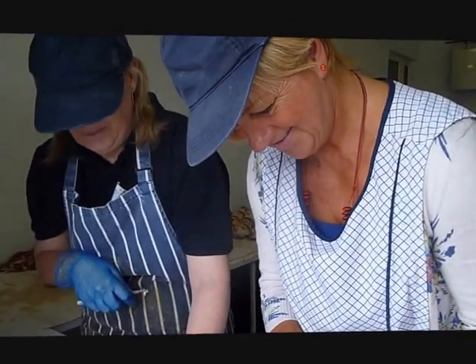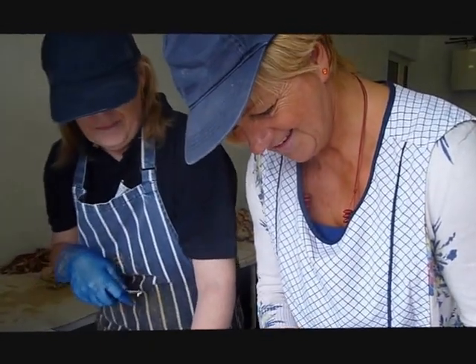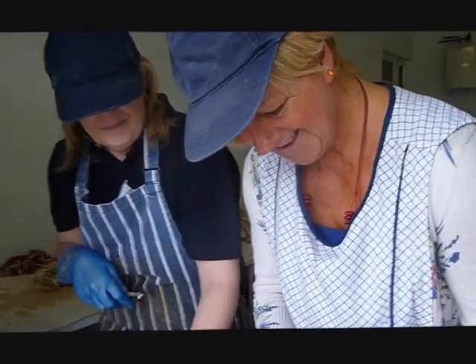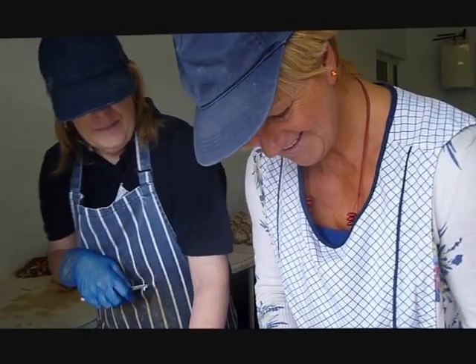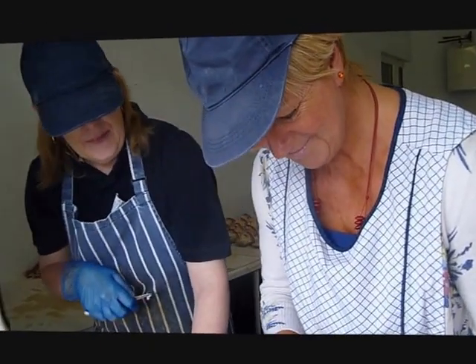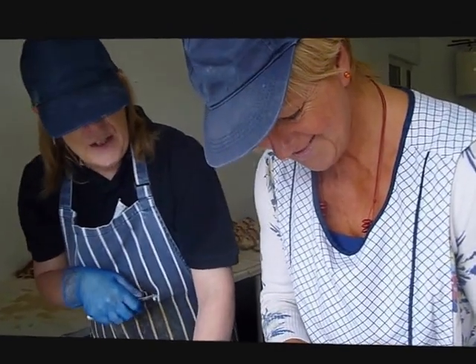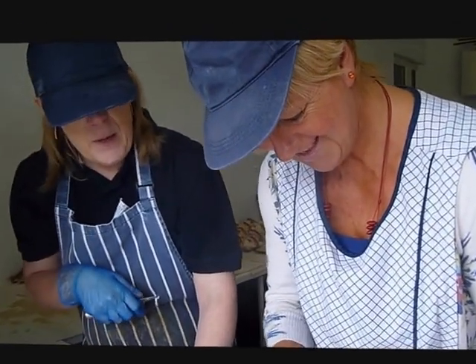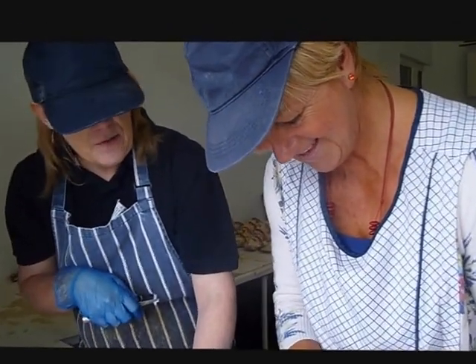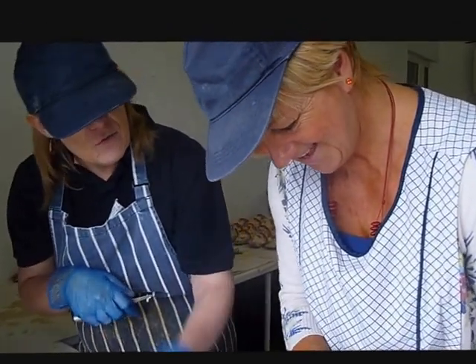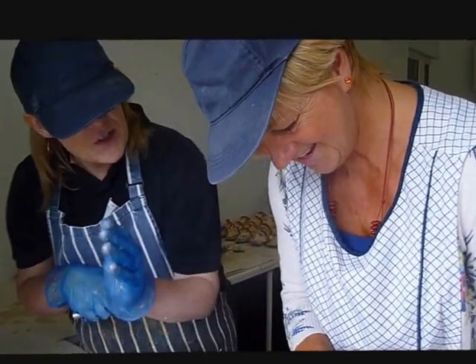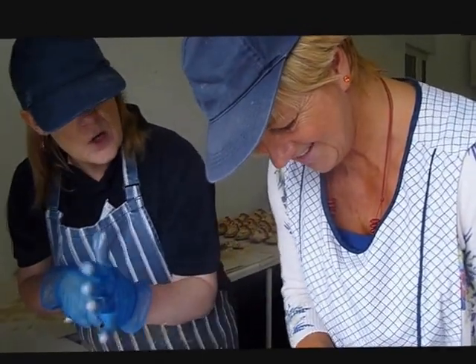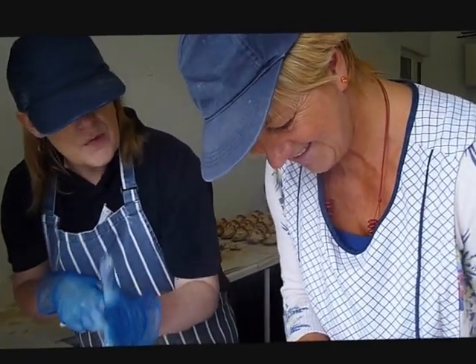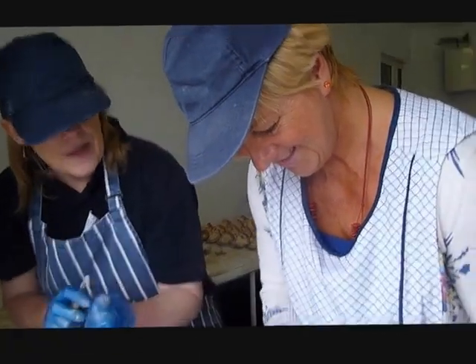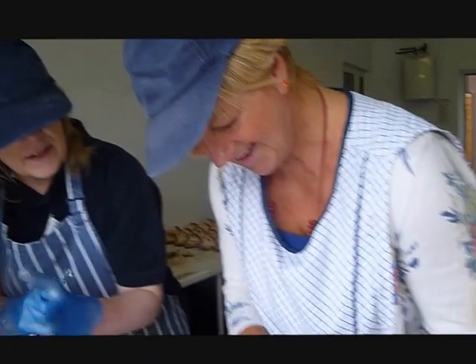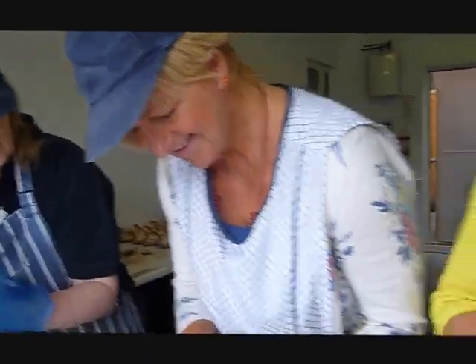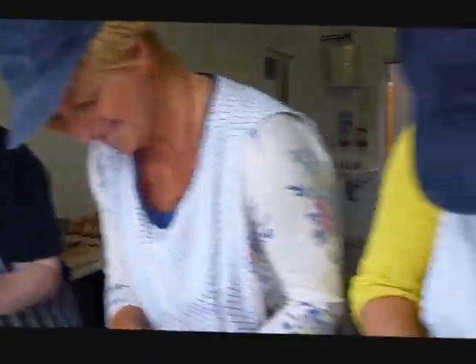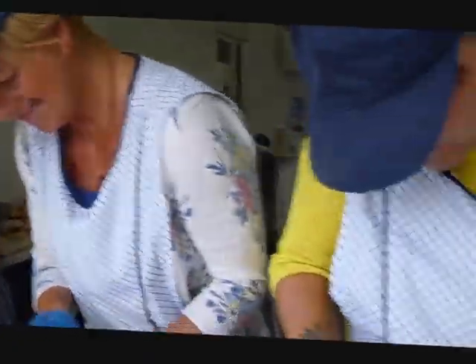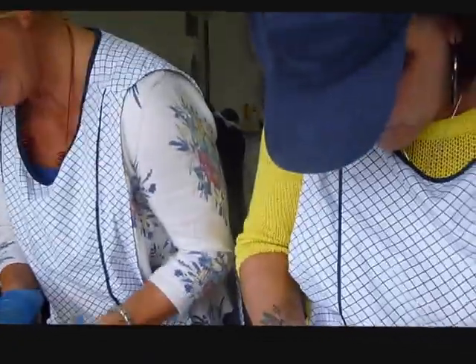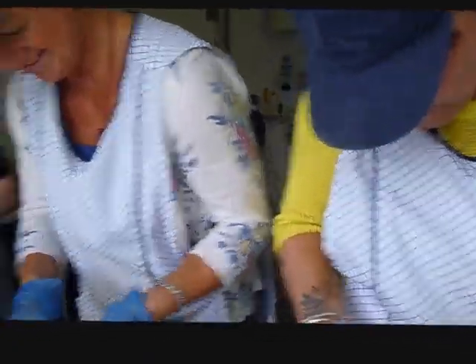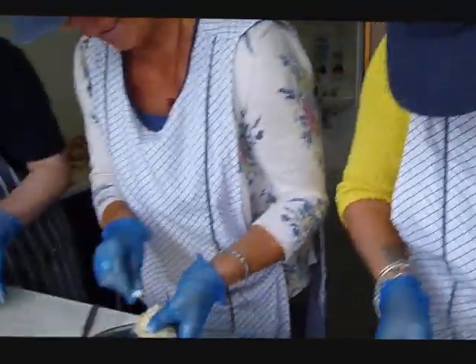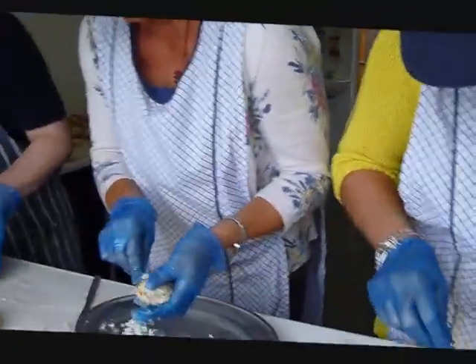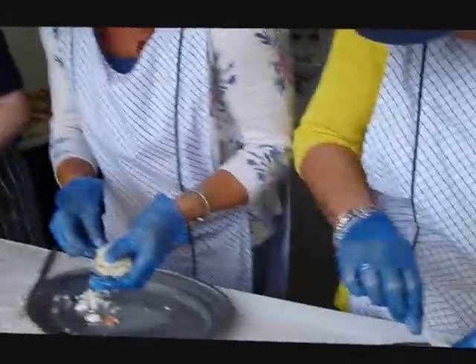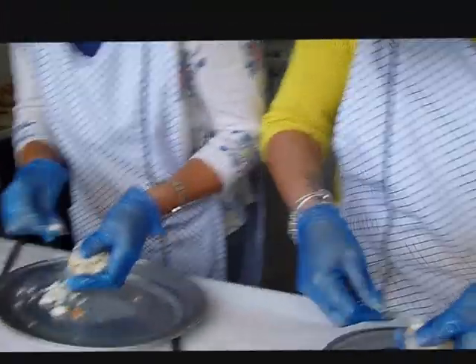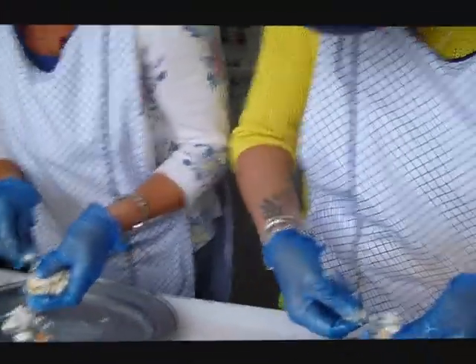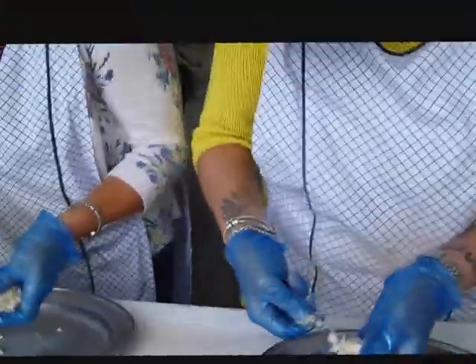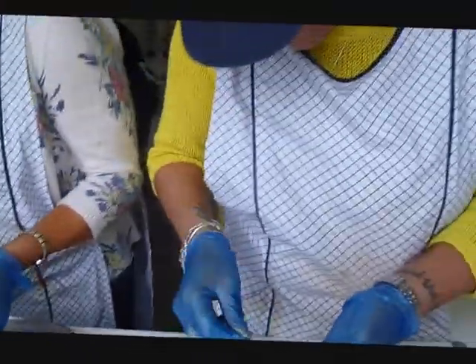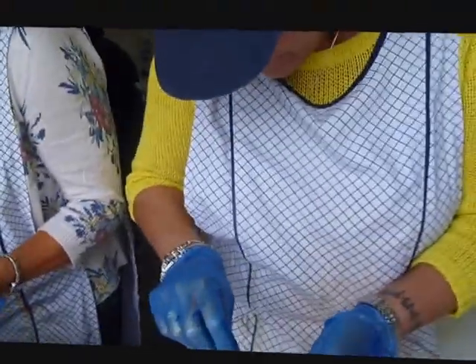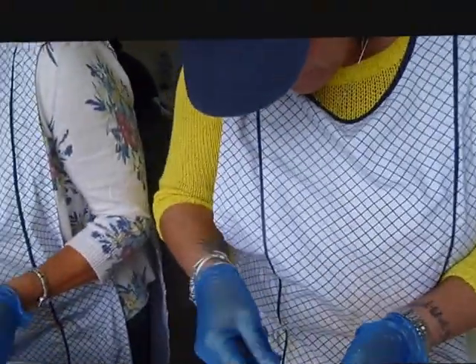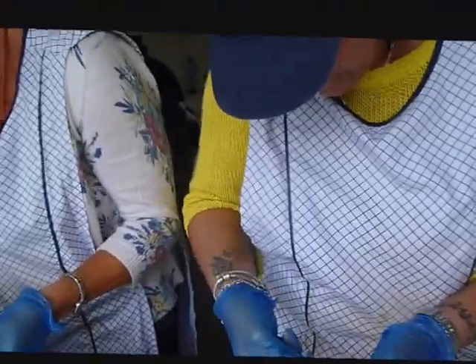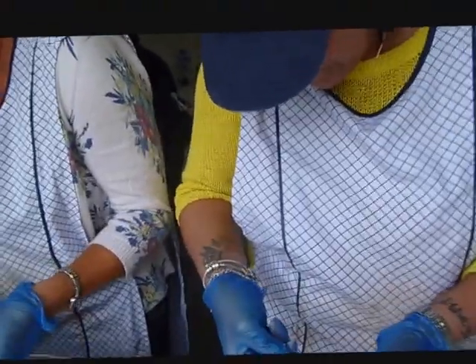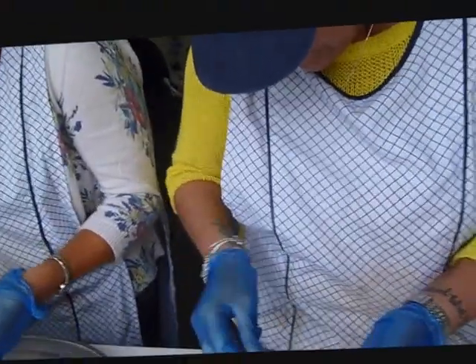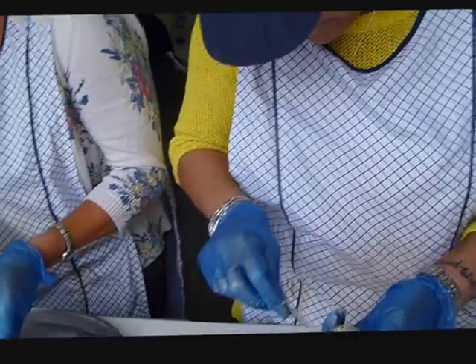You can hear it, can't you? You can hear the bones — they're so fine. You can hear it. That's why we always pick on a plate. Because then I can feel it before it goes back on the crab, you see.